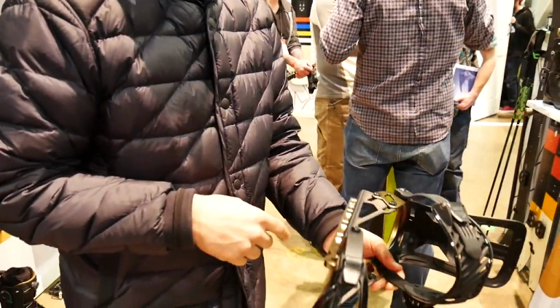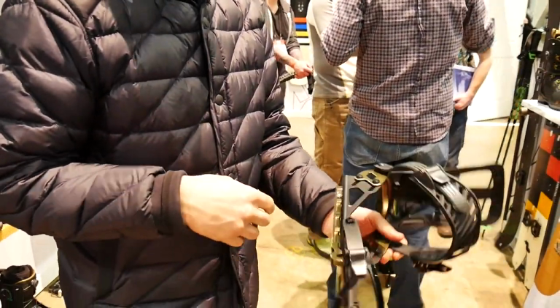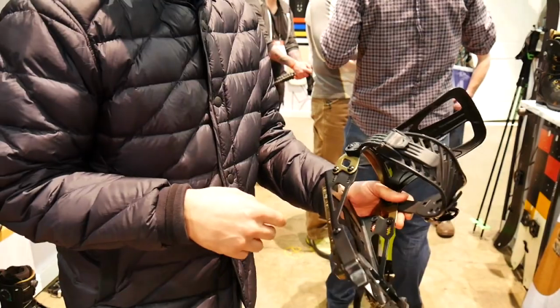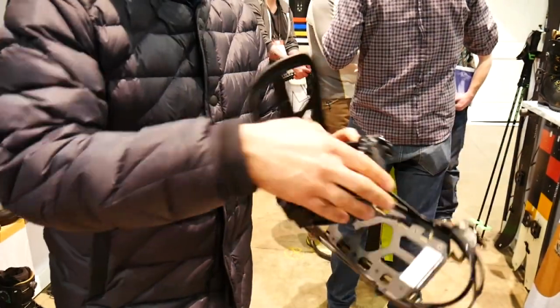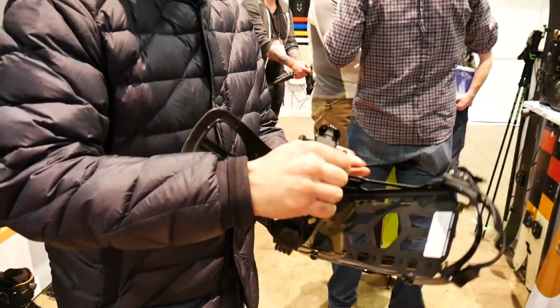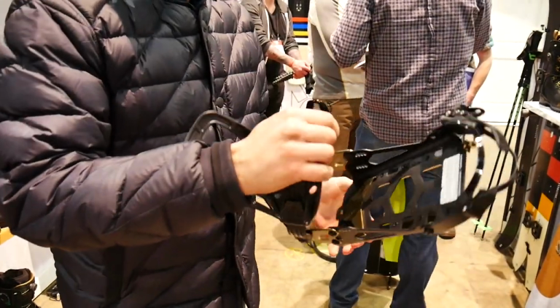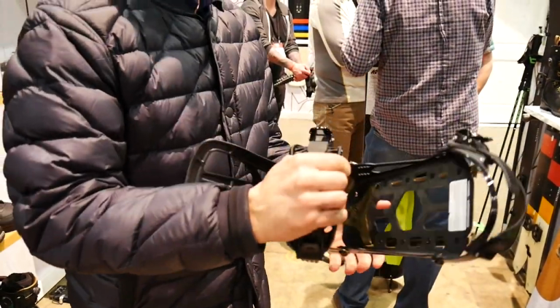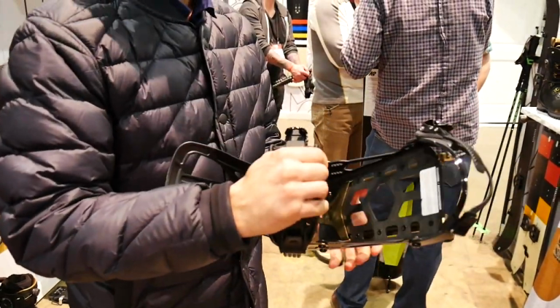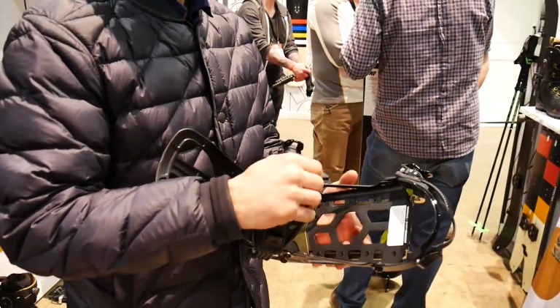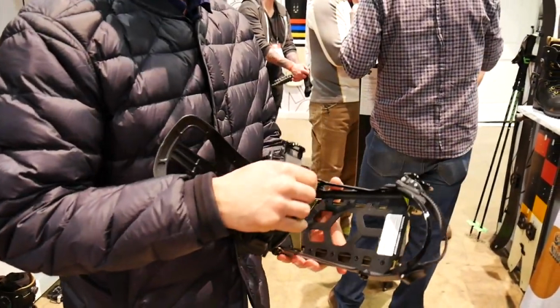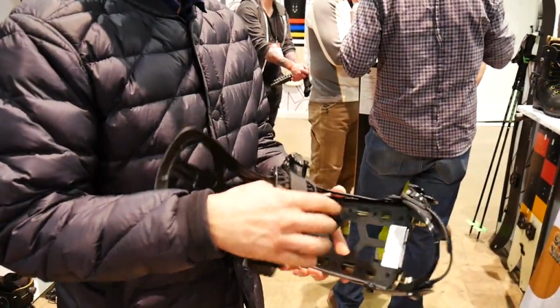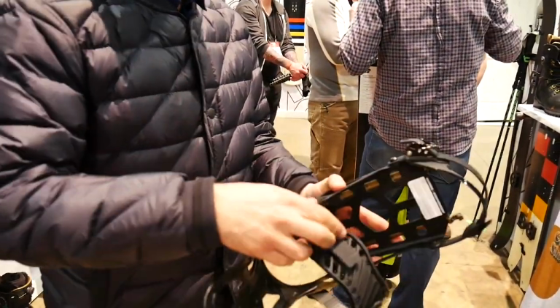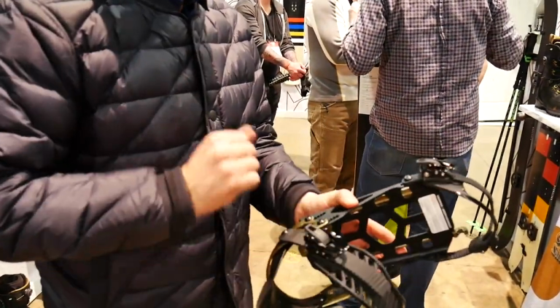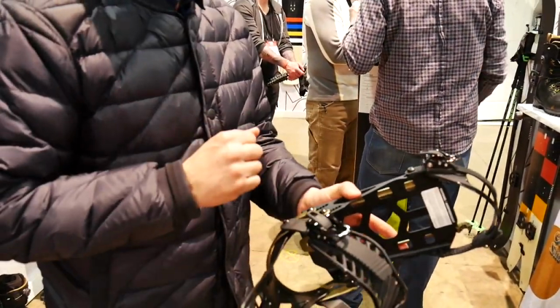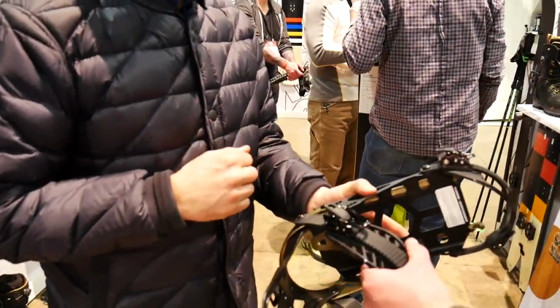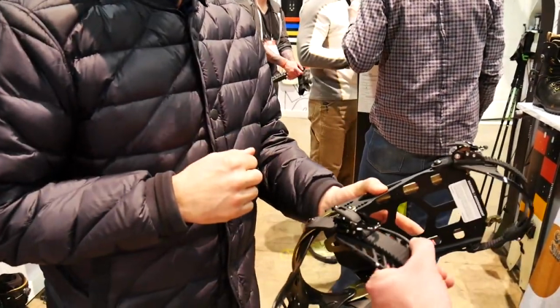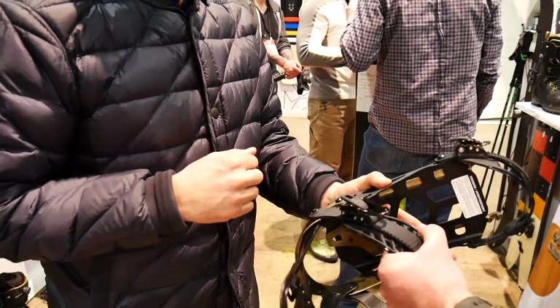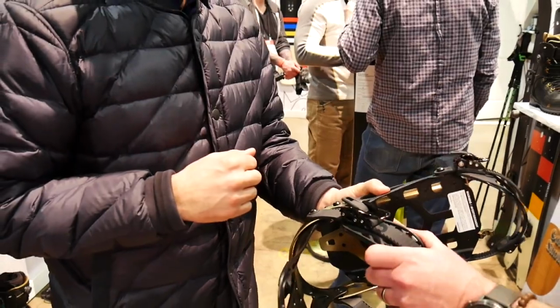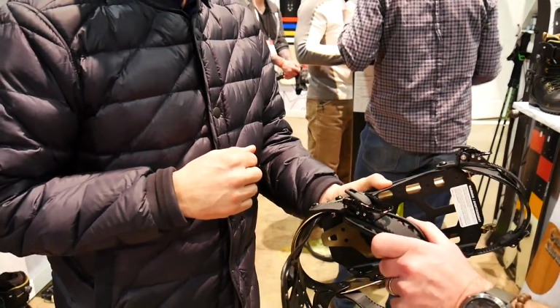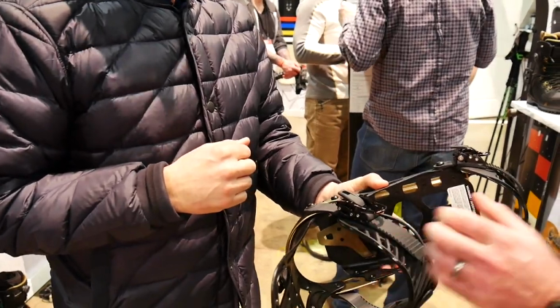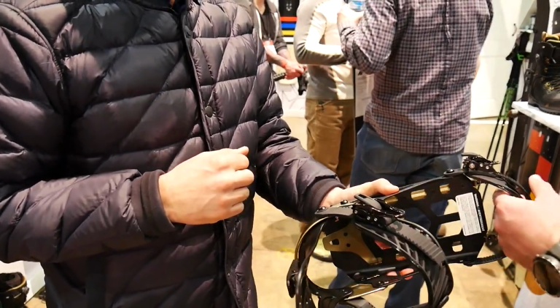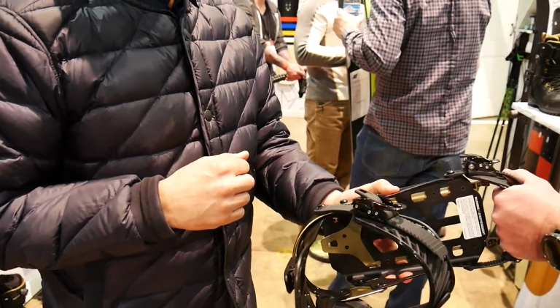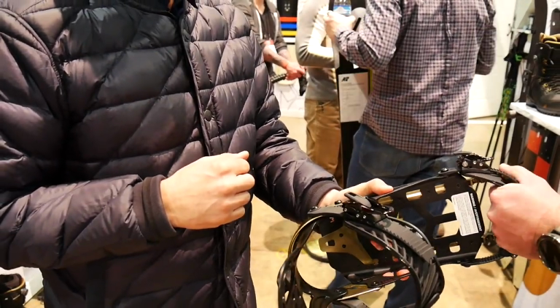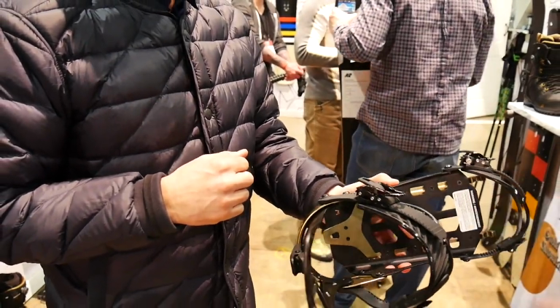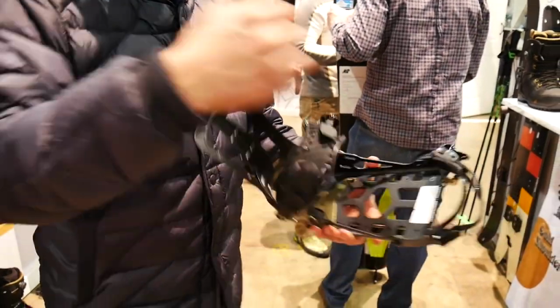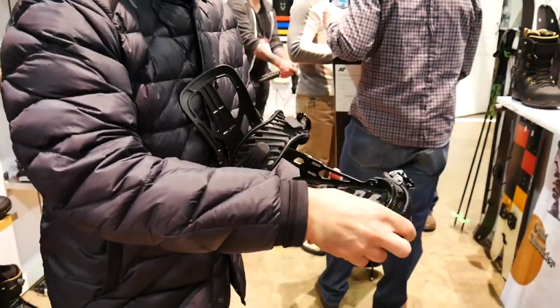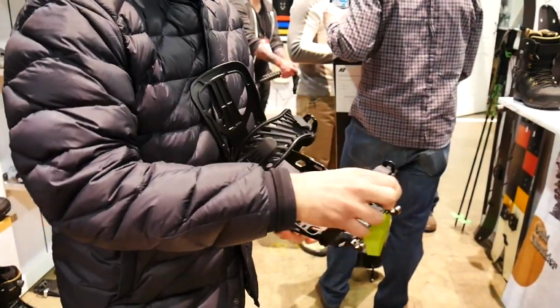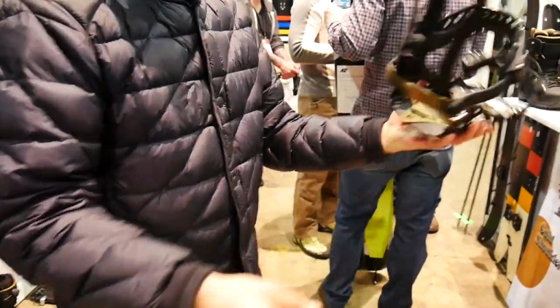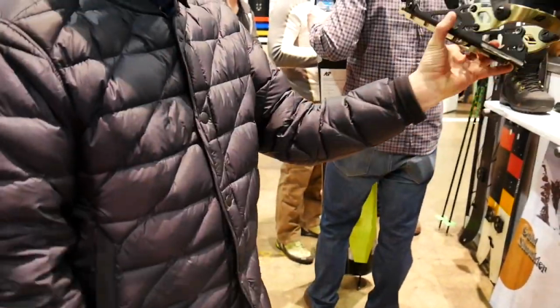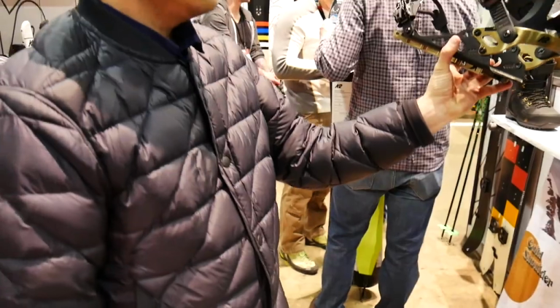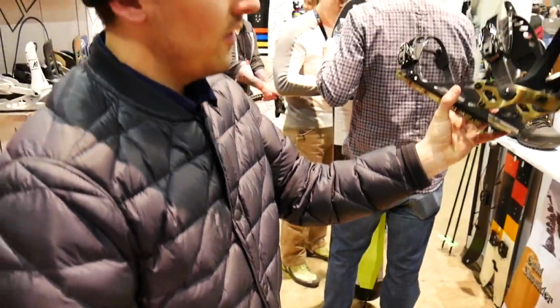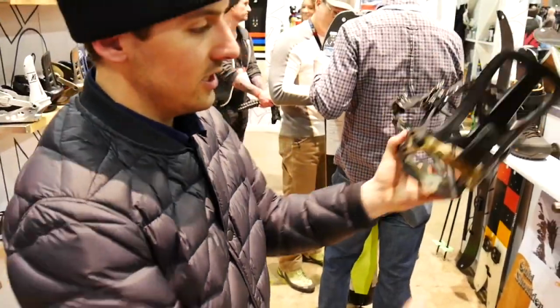And then this is our padless strap — we call it the Sender Strap. Go stiffer, go beefier, lightweight. Aluminum ratchets, of course. There's your system.